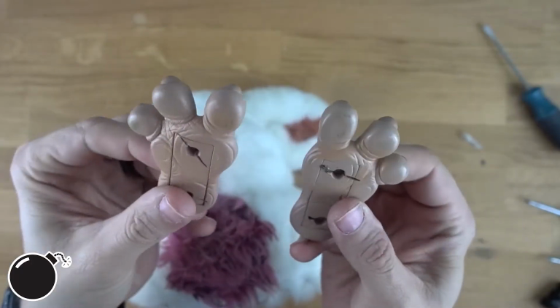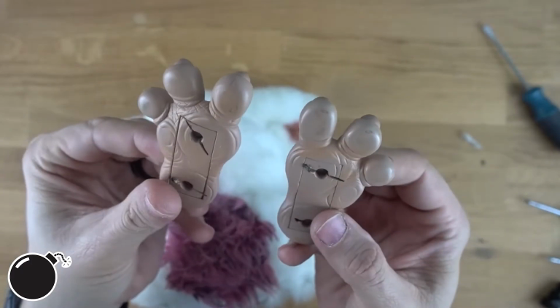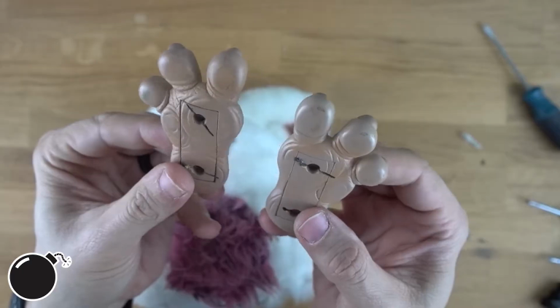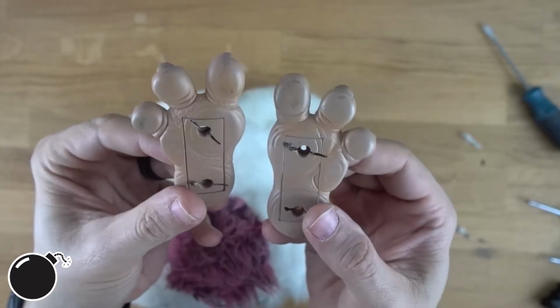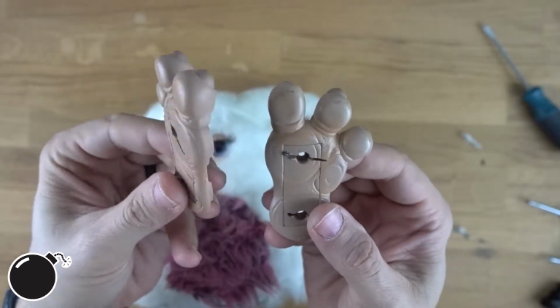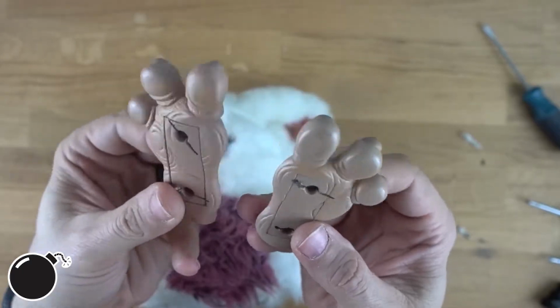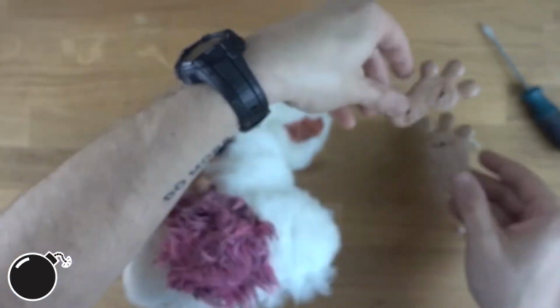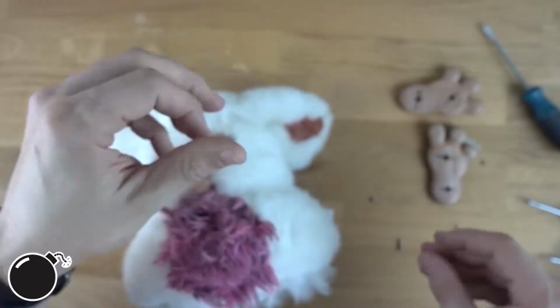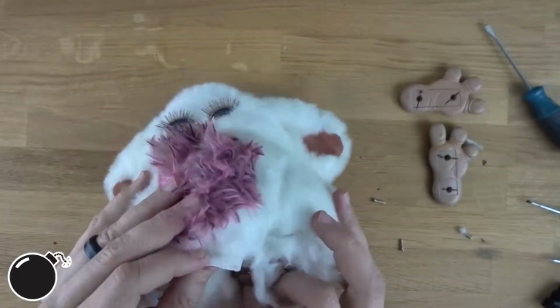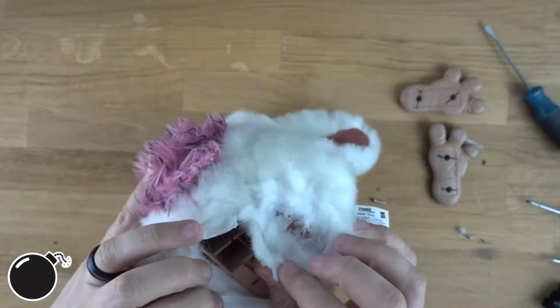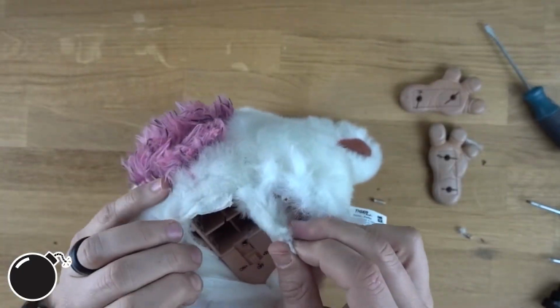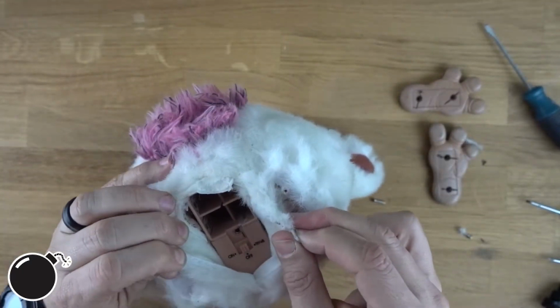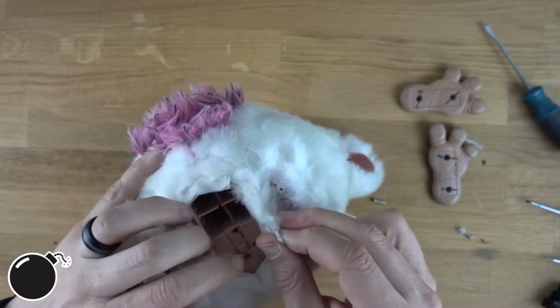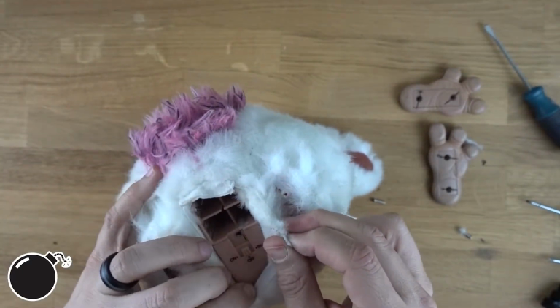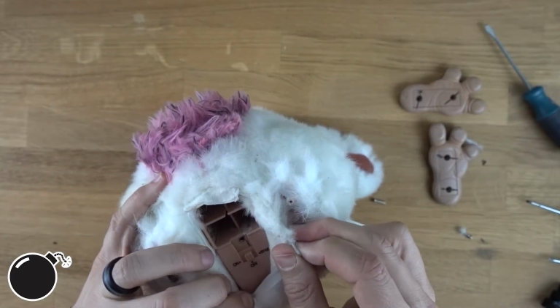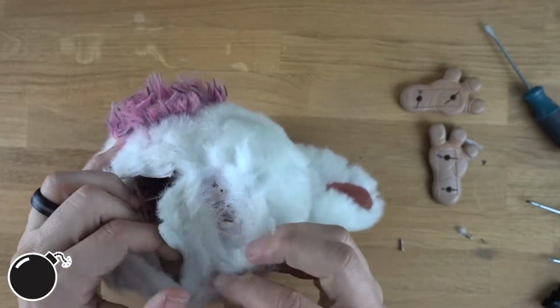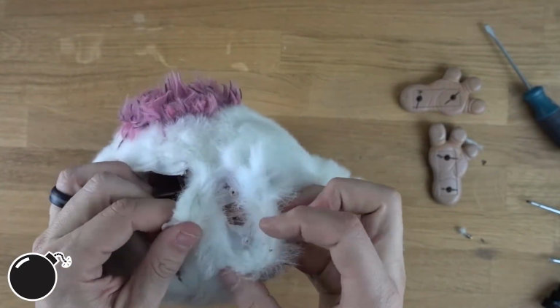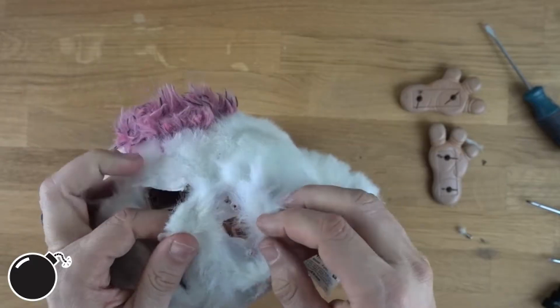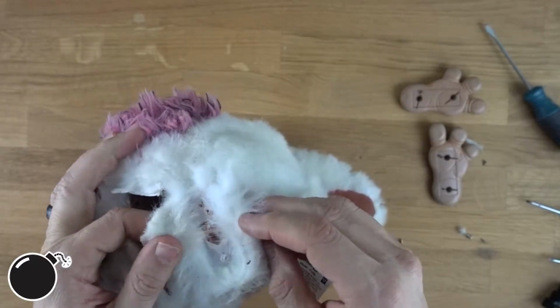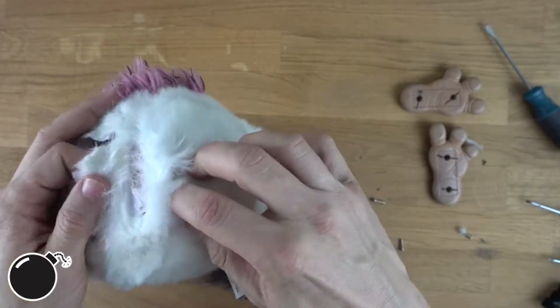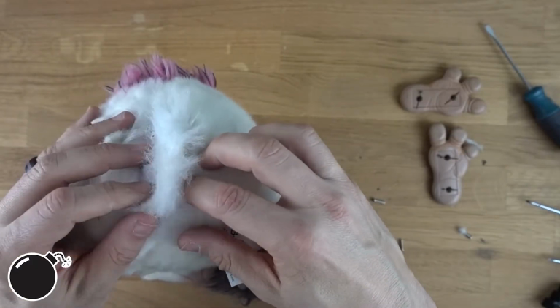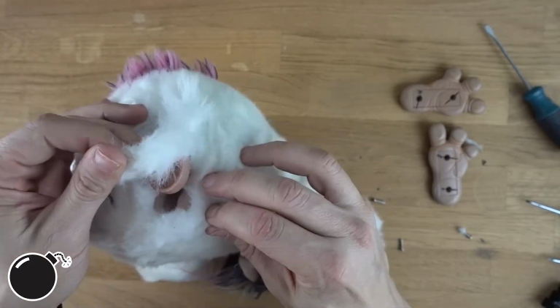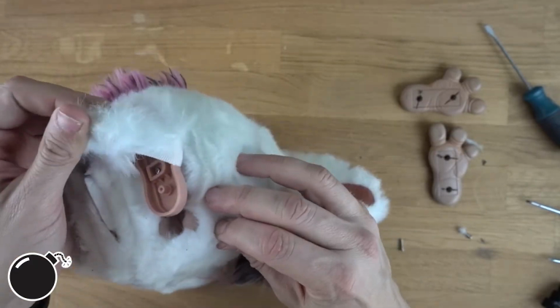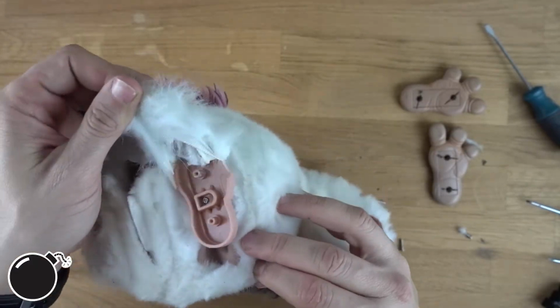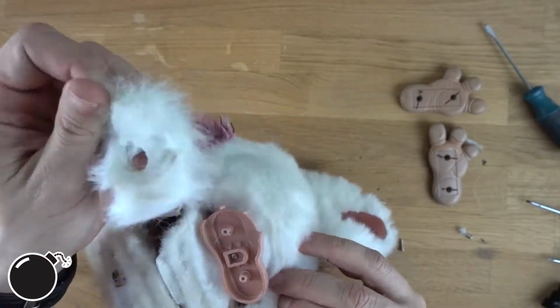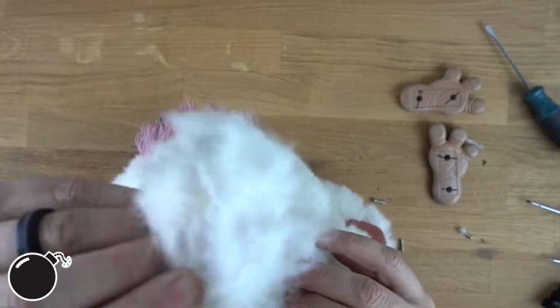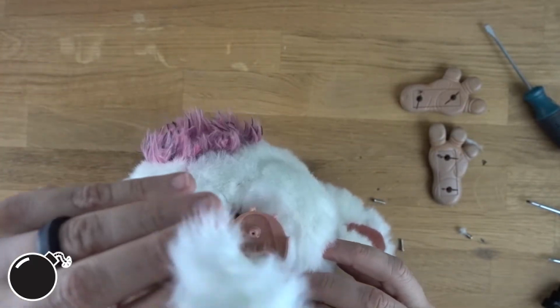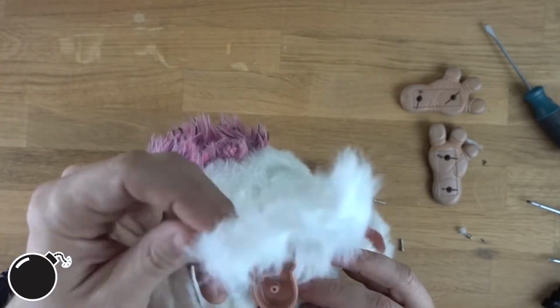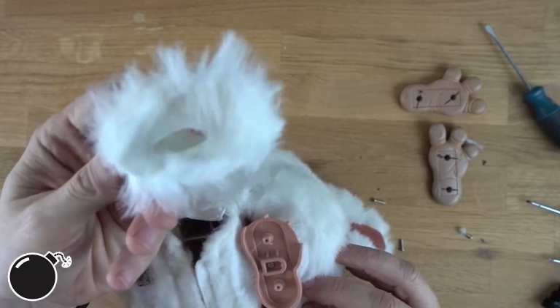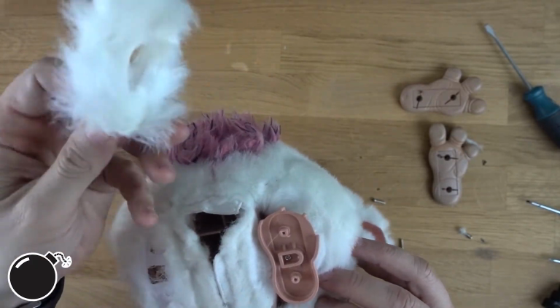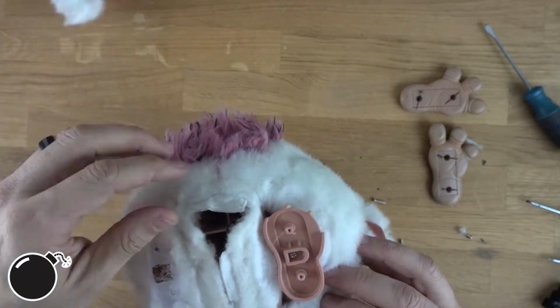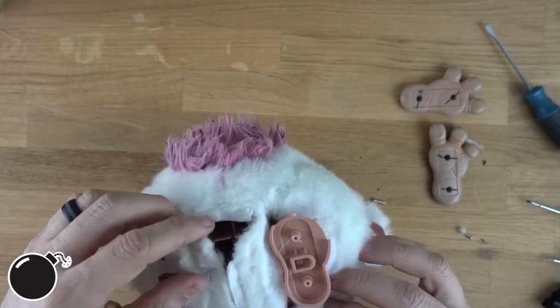Those are little tiny feet of nightmares. I was hoping when I have the feet off the fur would come off too. Little slippers.